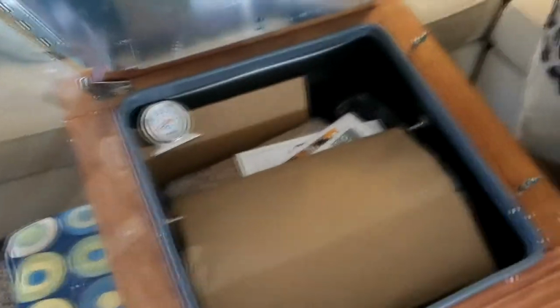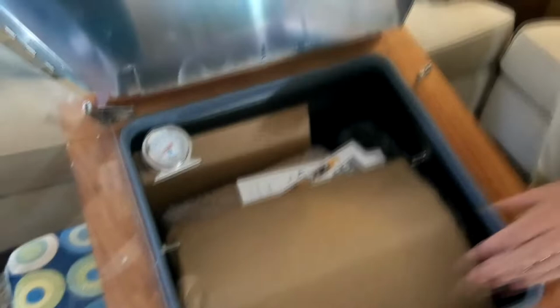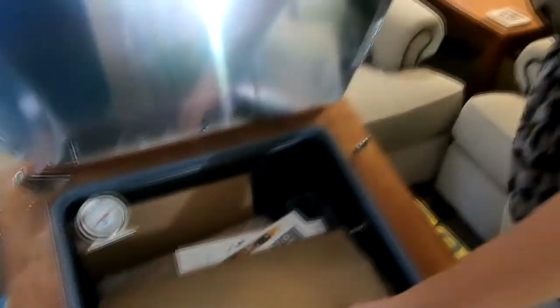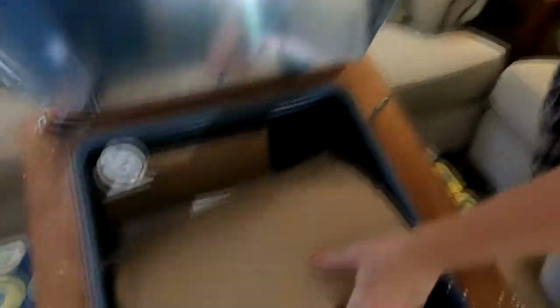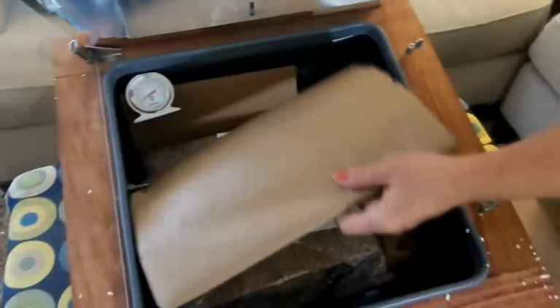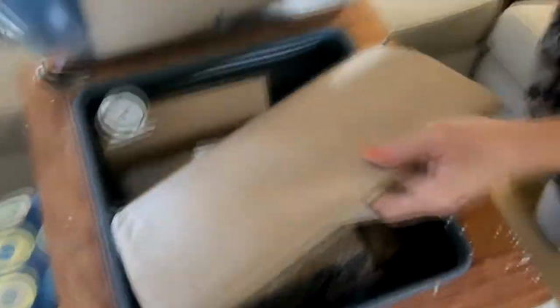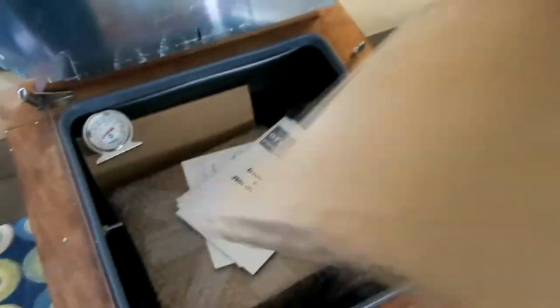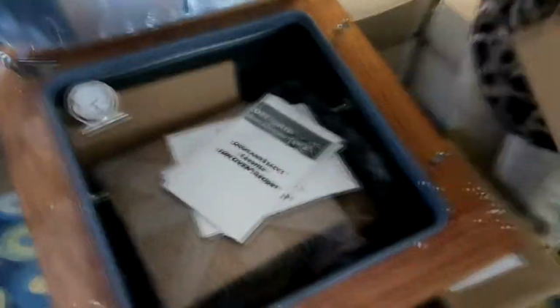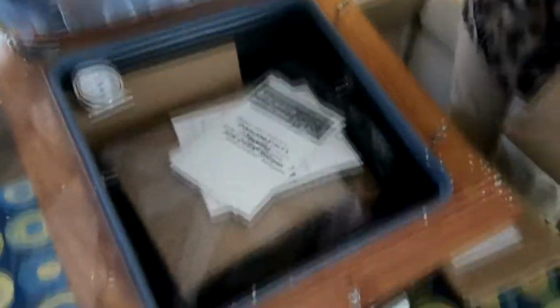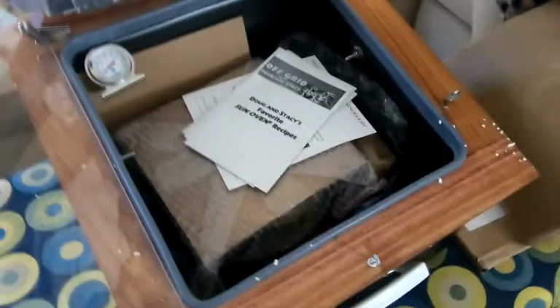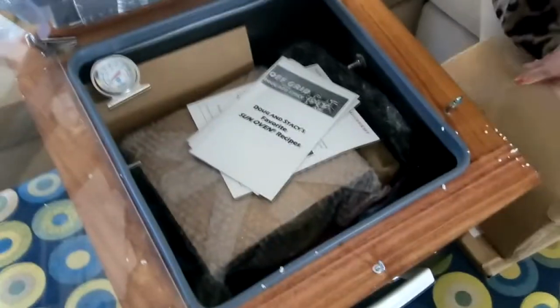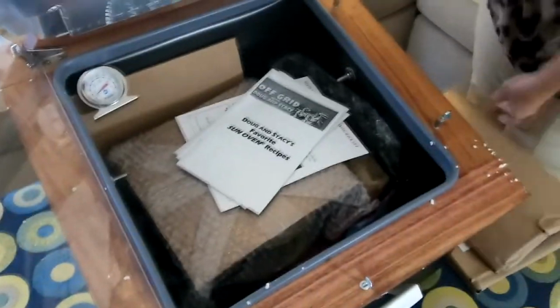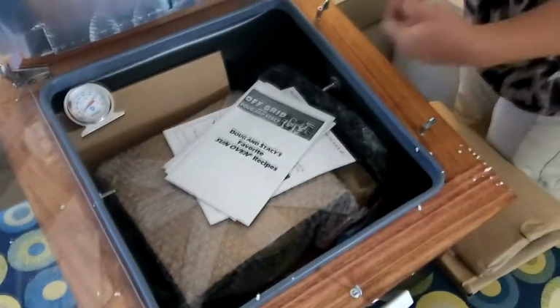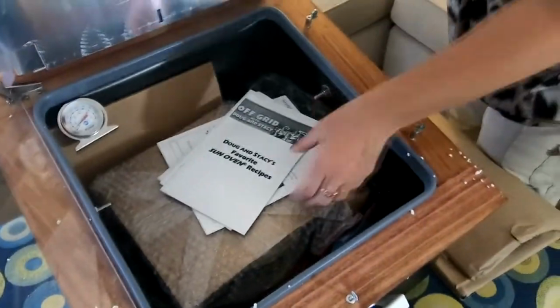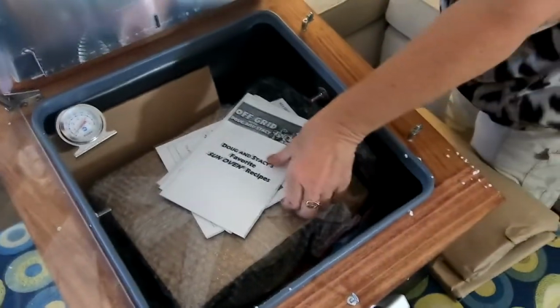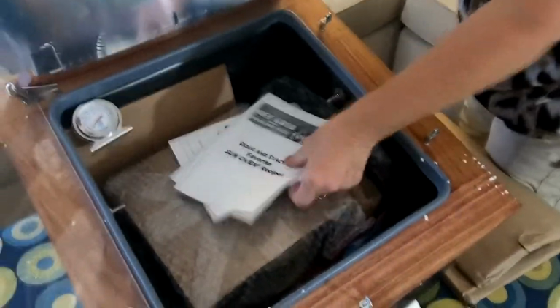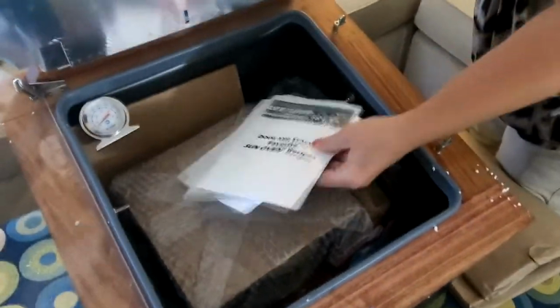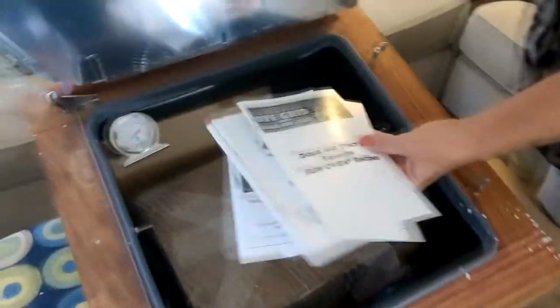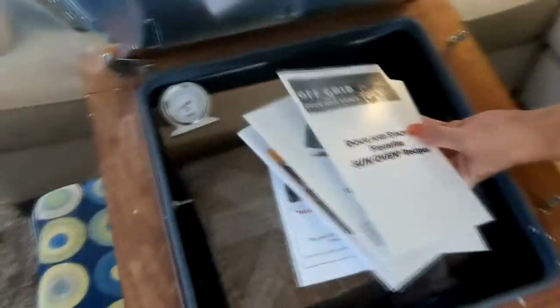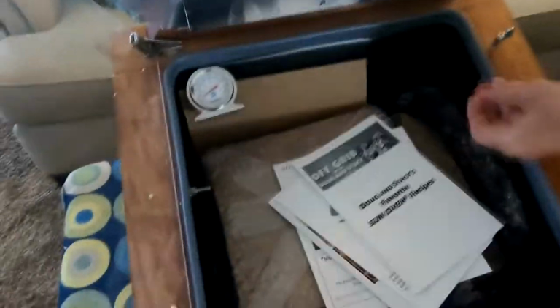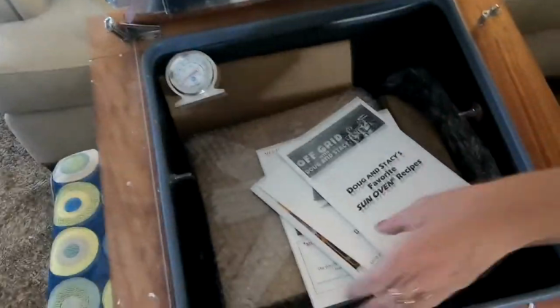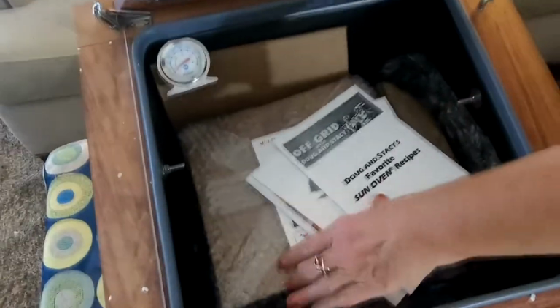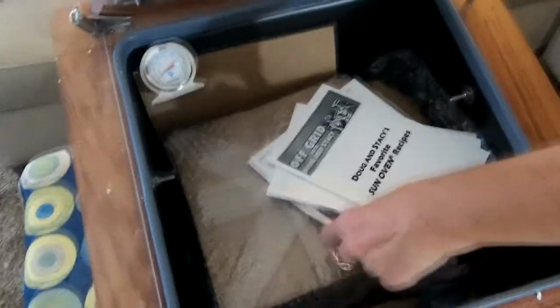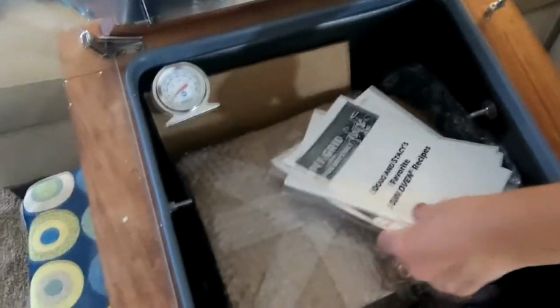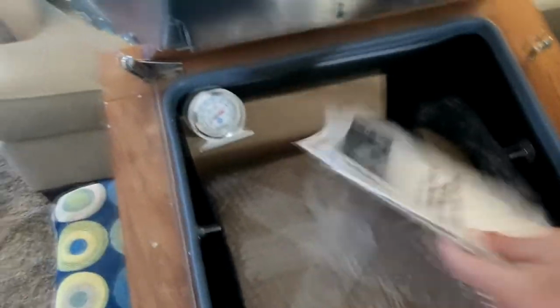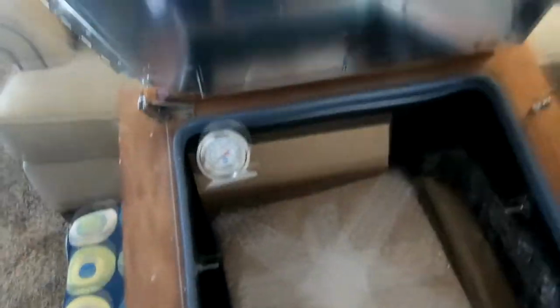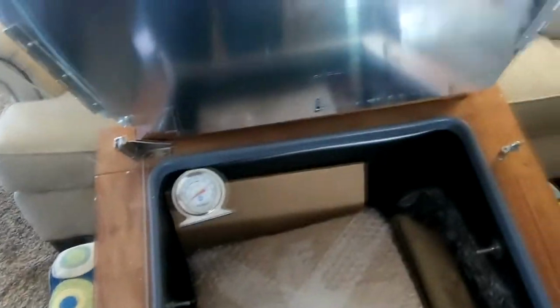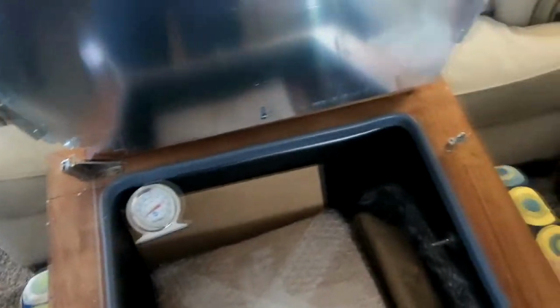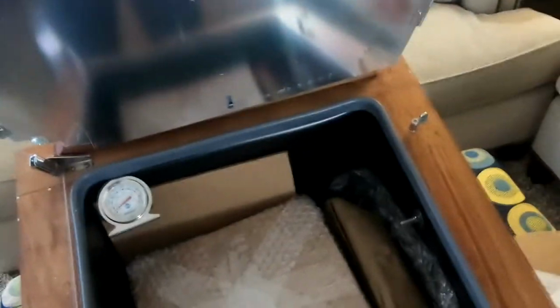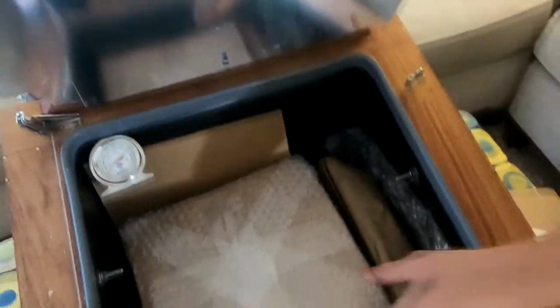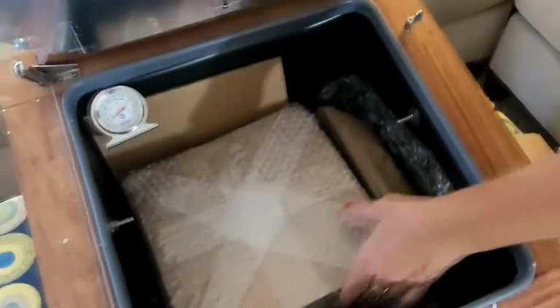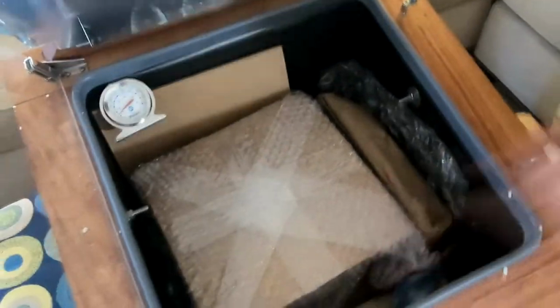We got quite a few goodies here — Doug and Stacy's favorite sun oven recipes. Well, look at that!